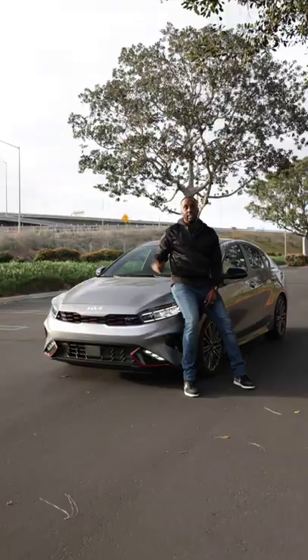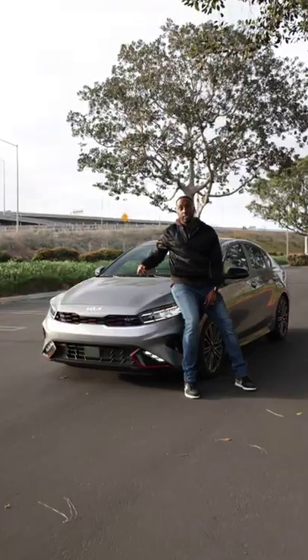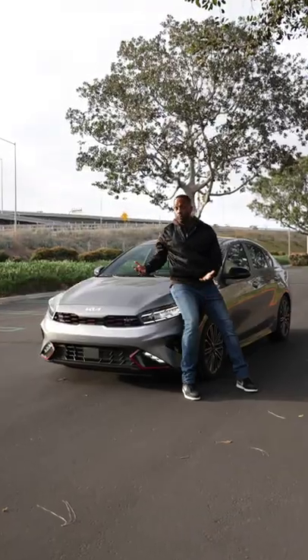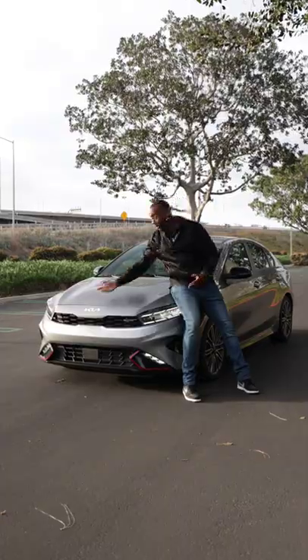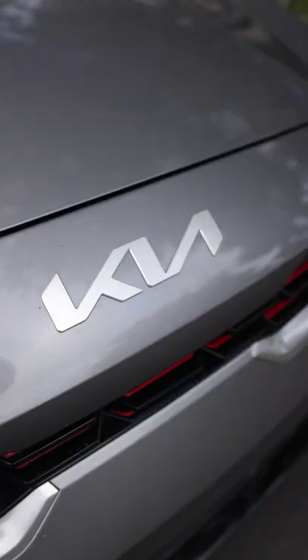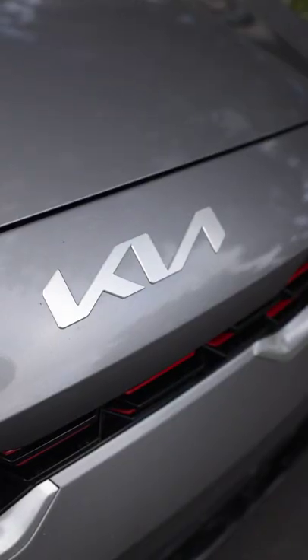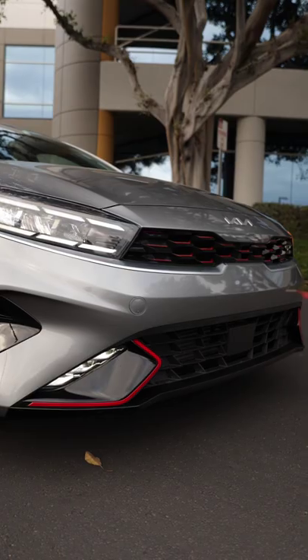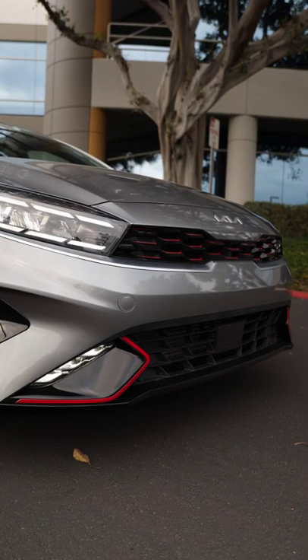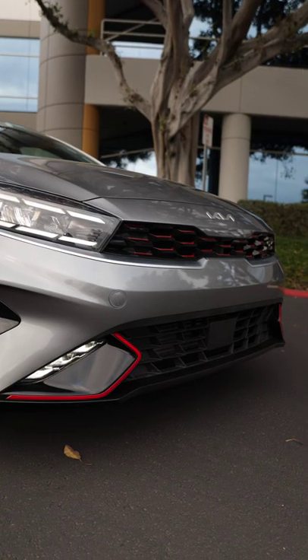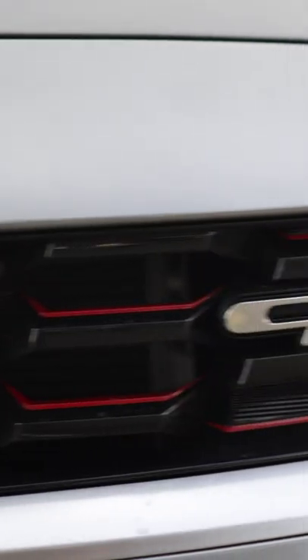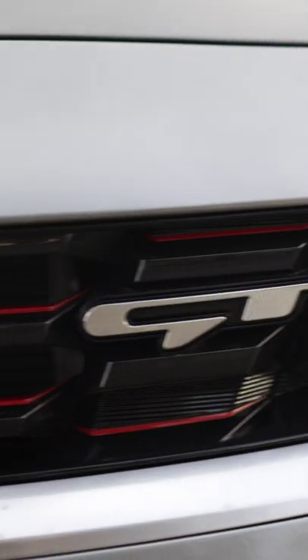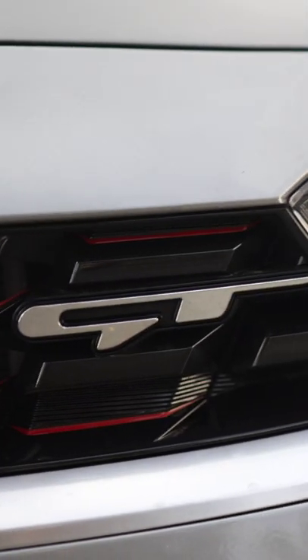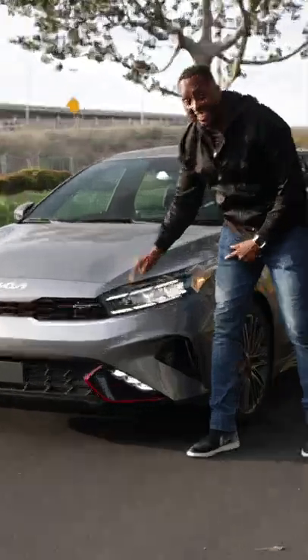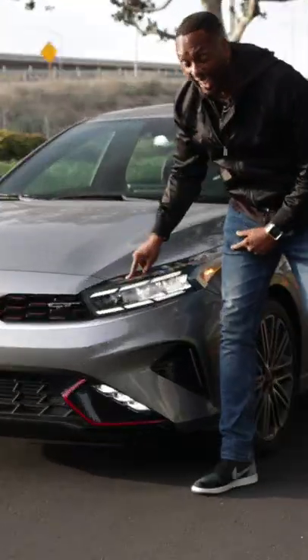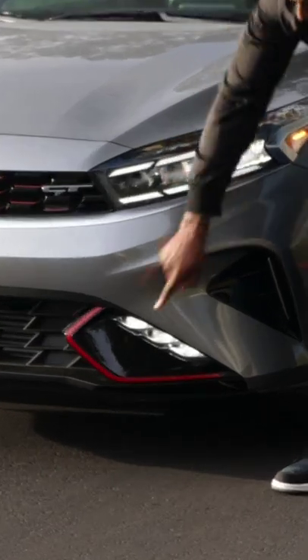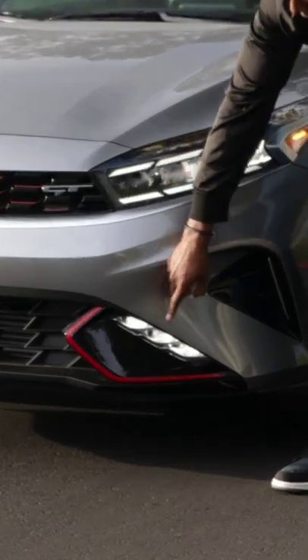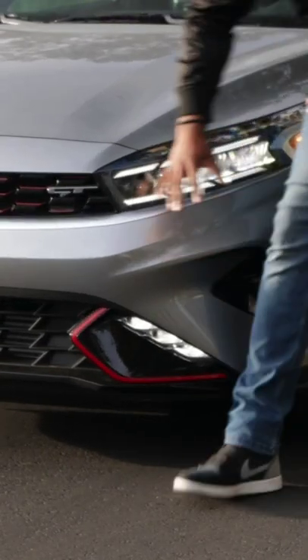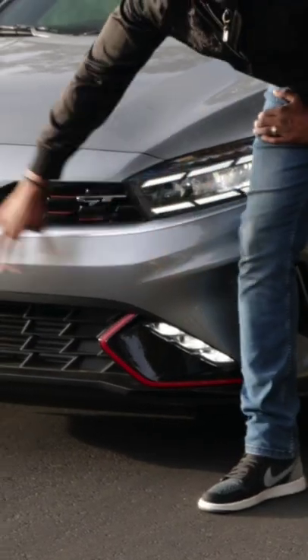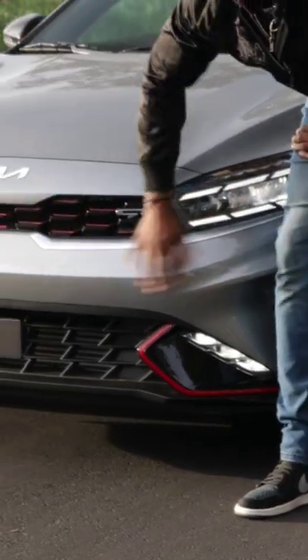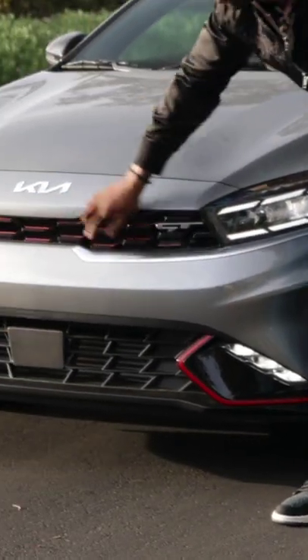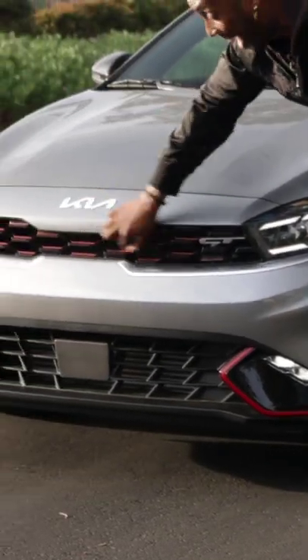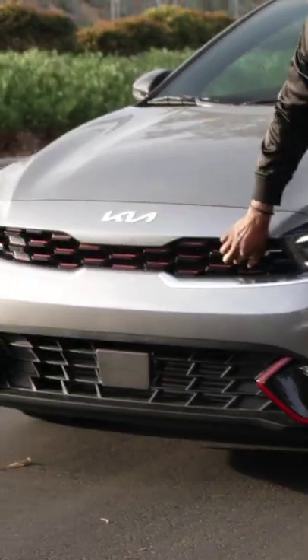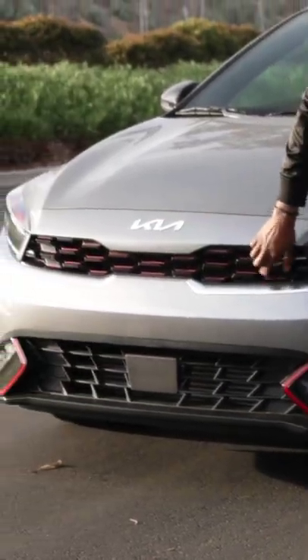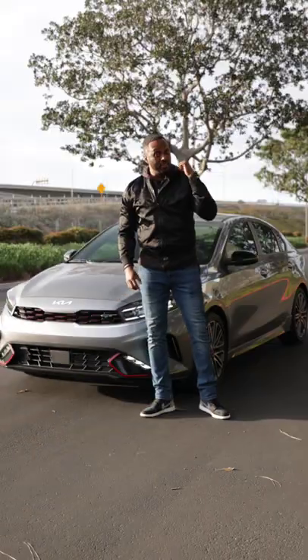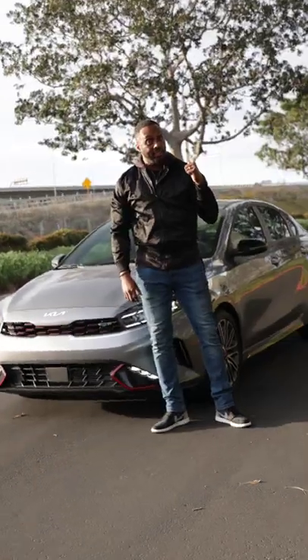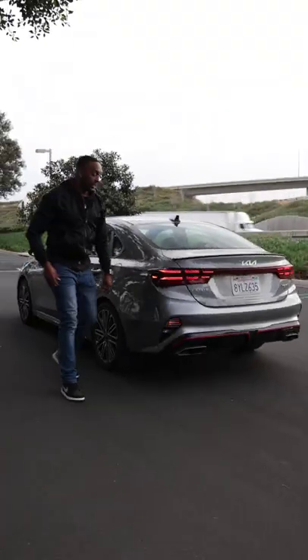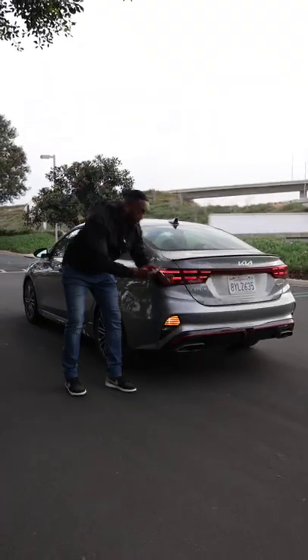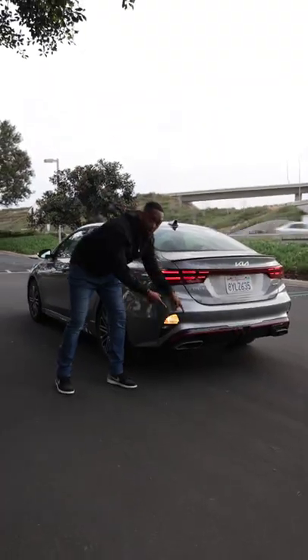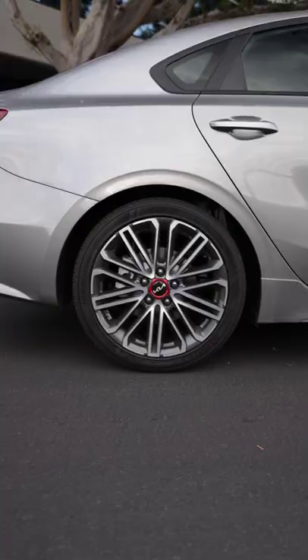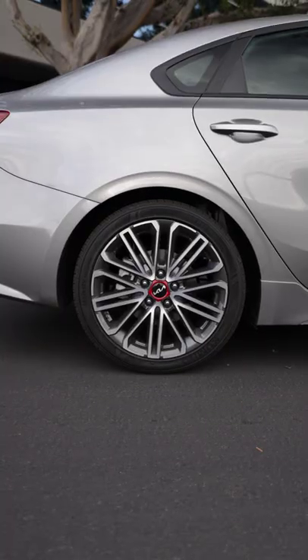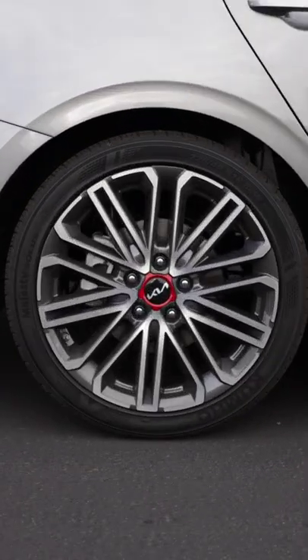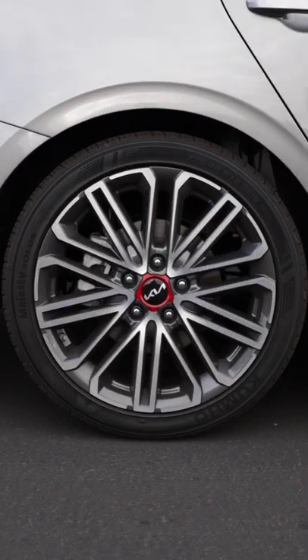This model year gets a refresh with the new Kia logo and sleeker grille, but this is the GT trim, so you get LED headlights, LED fog lights, a more aggressive front end with red accents in the grille, and in the back, you get a sport-tuned dual exhaust.